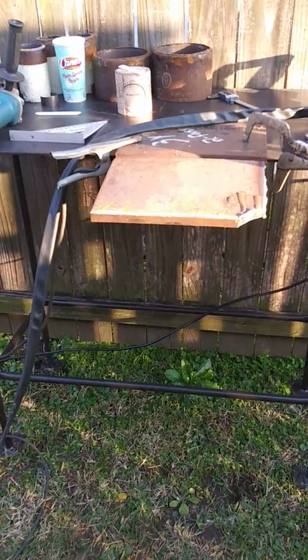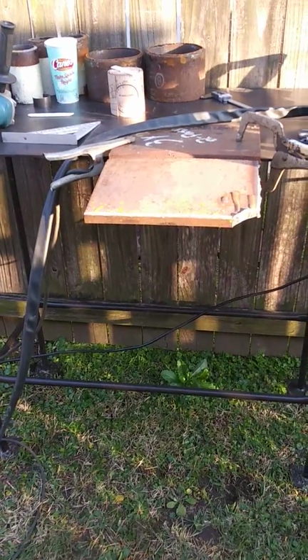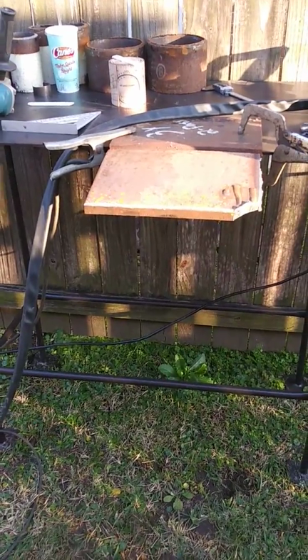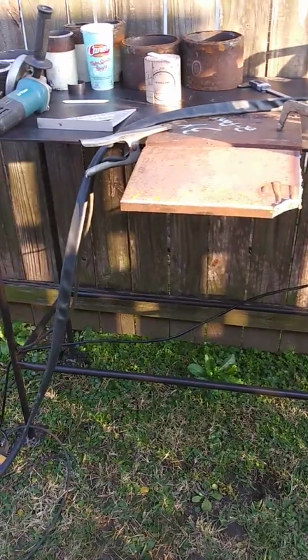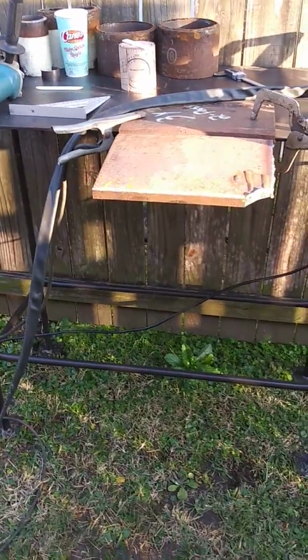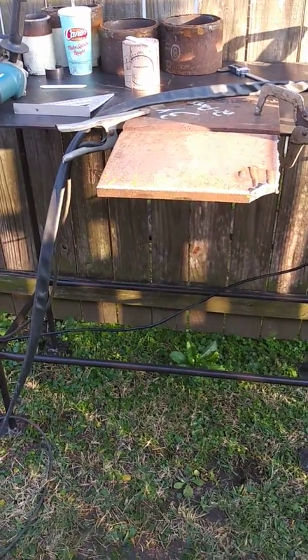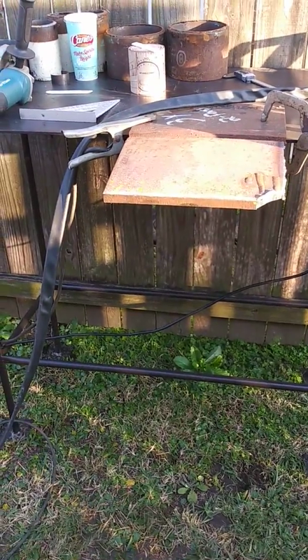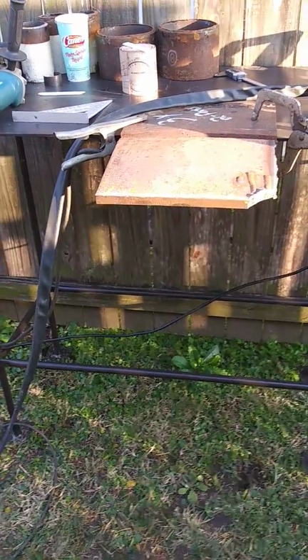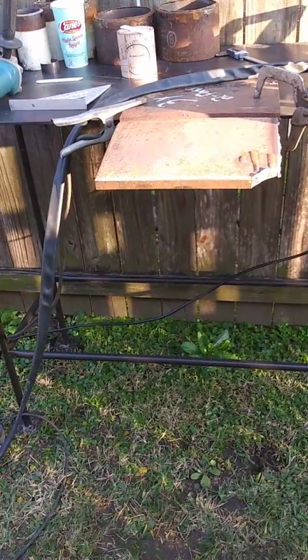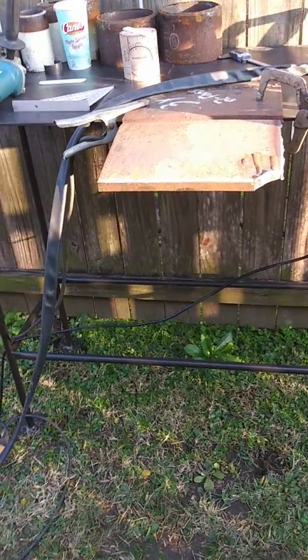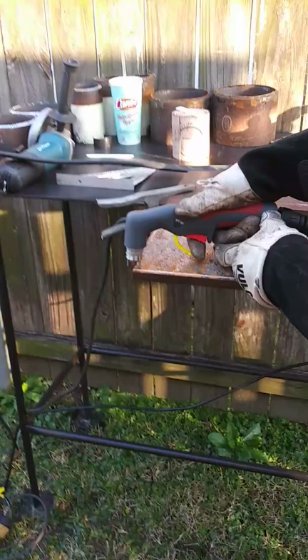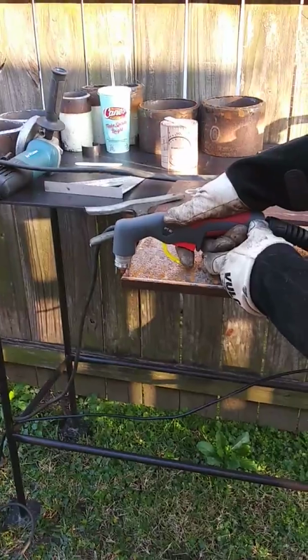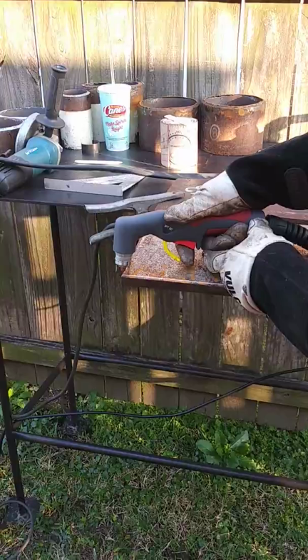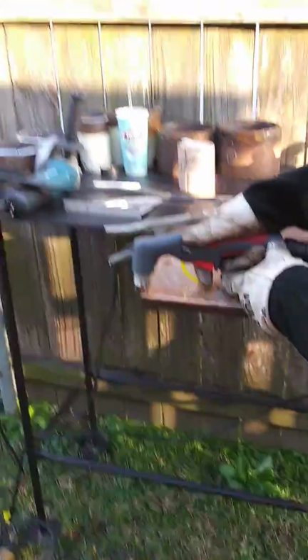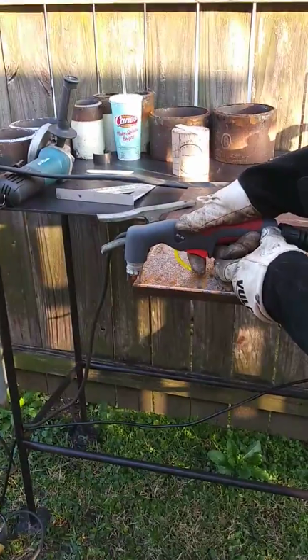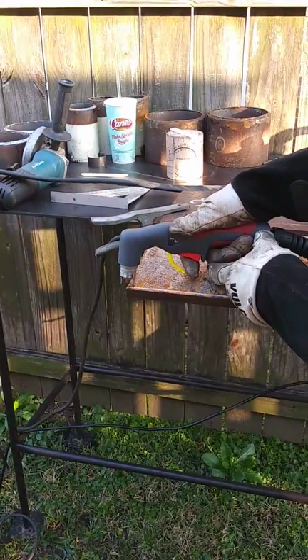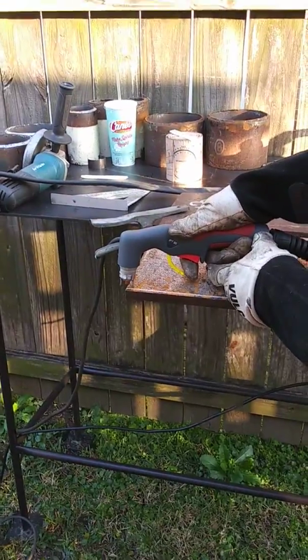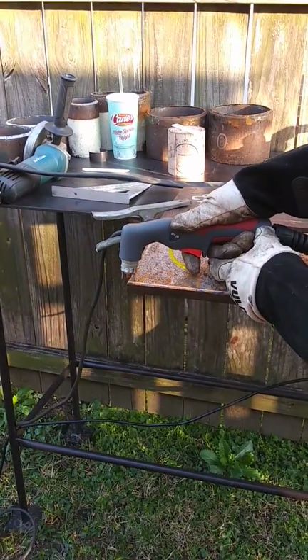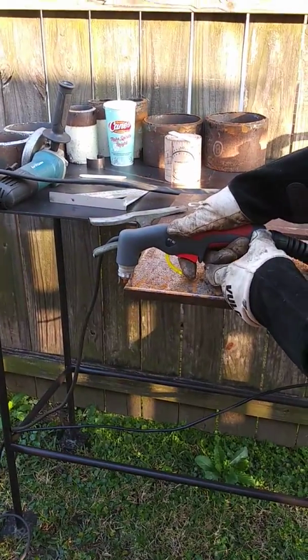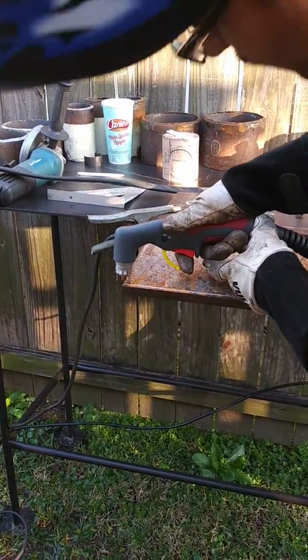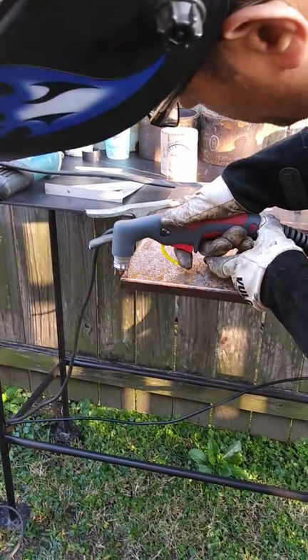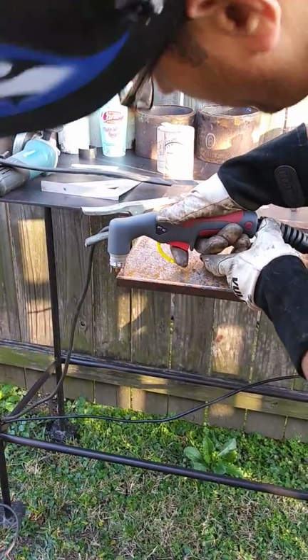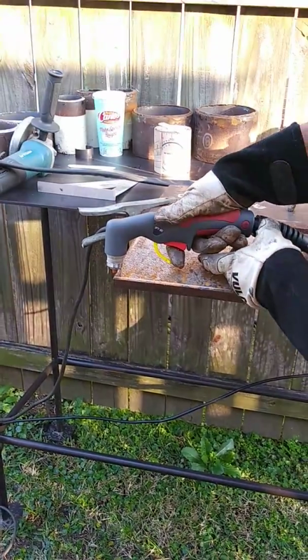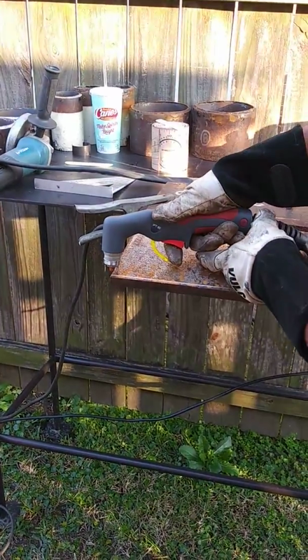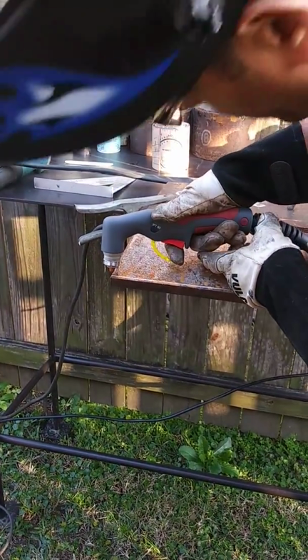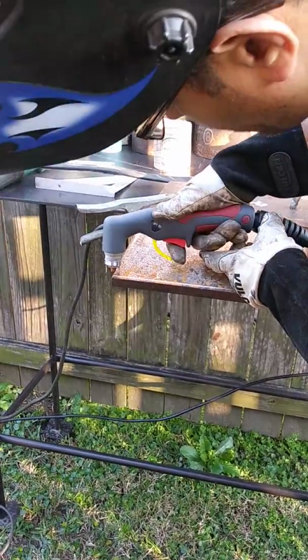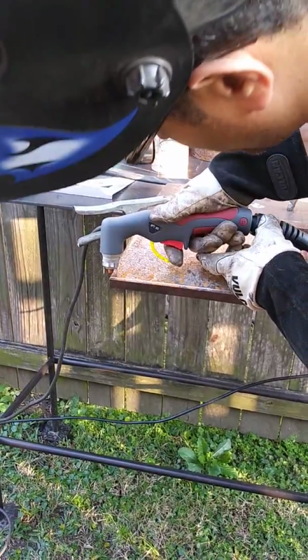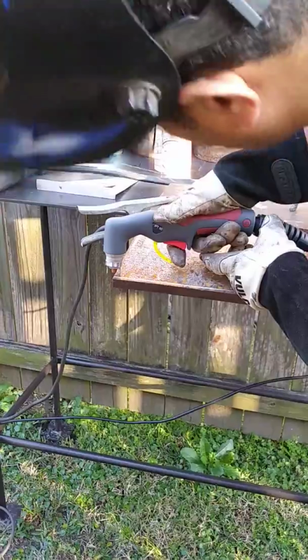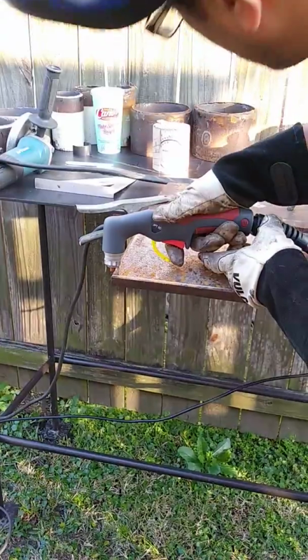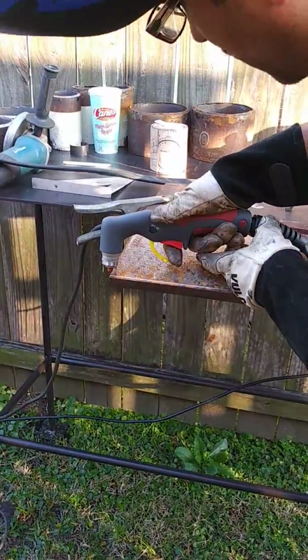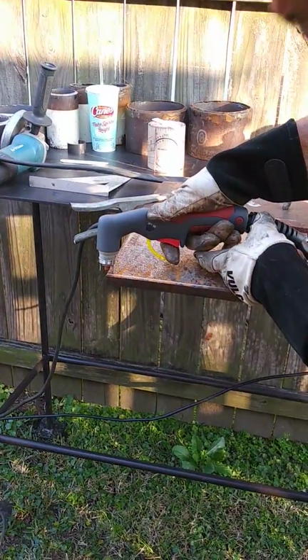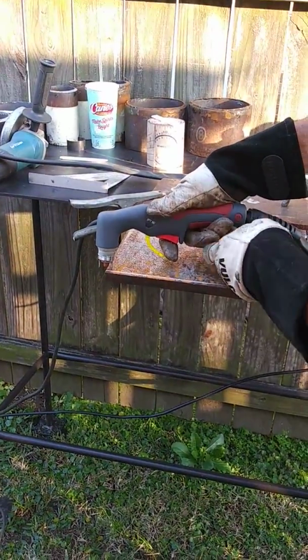So let's go ahead and cut this three quarter inch piece of steel and see how this machine does.